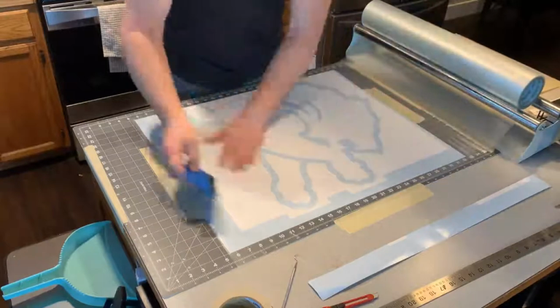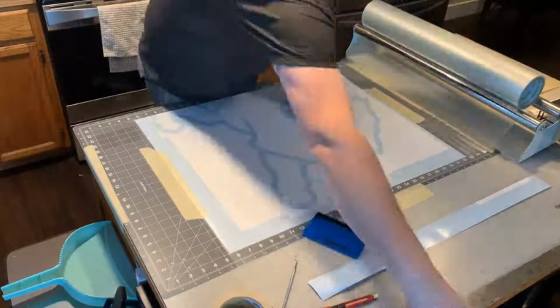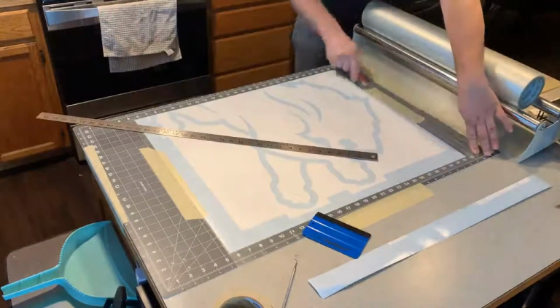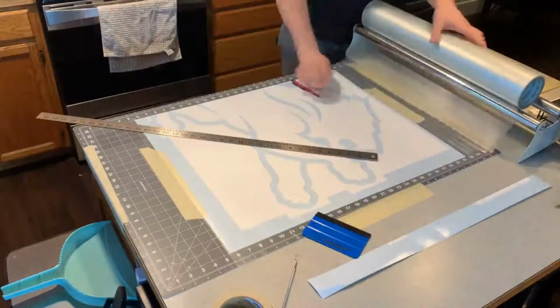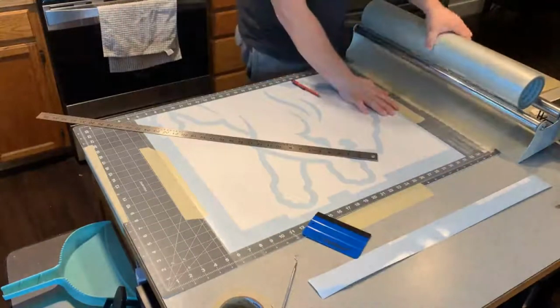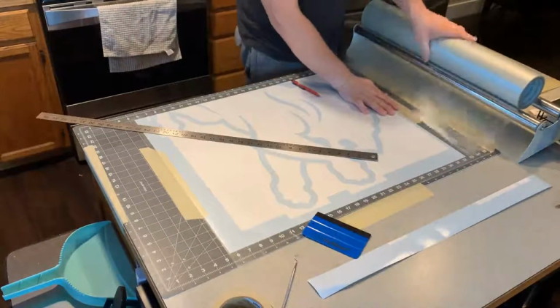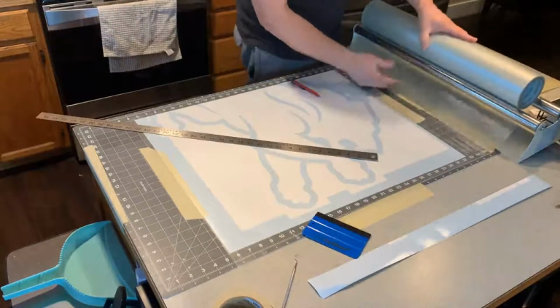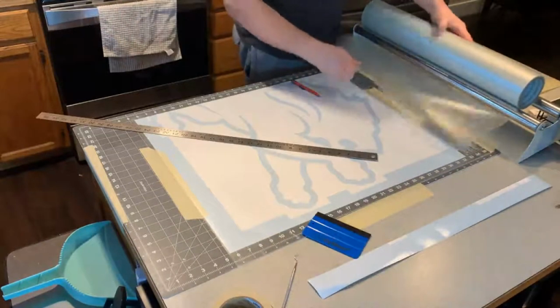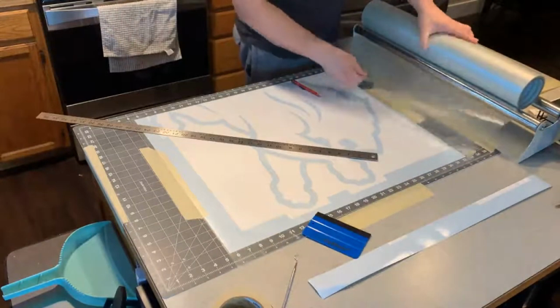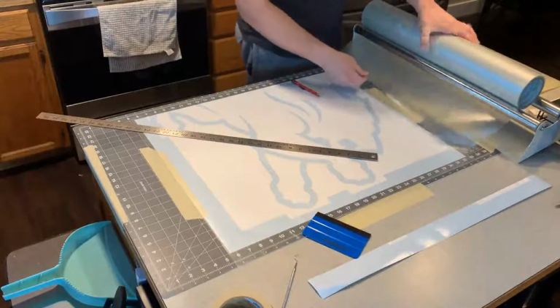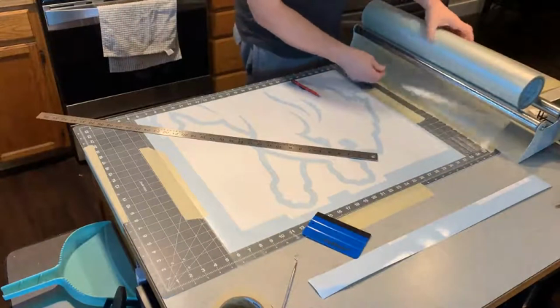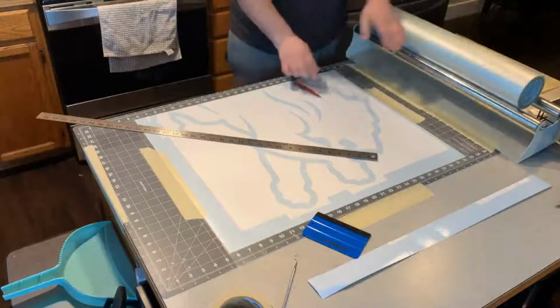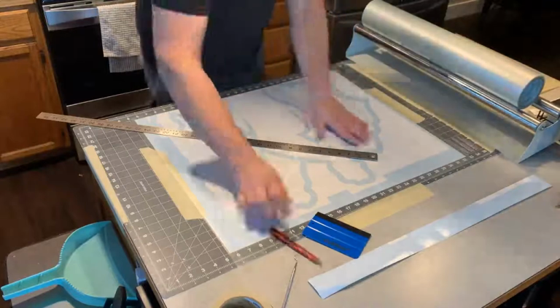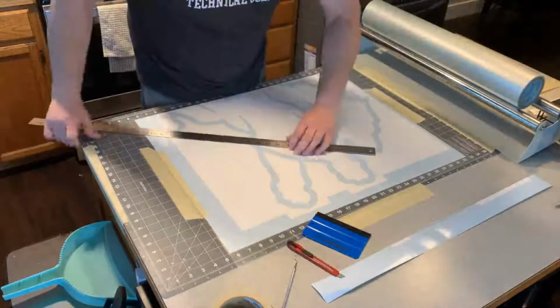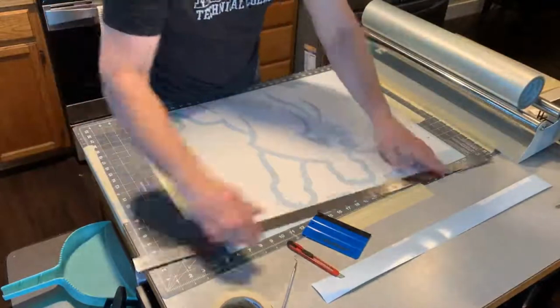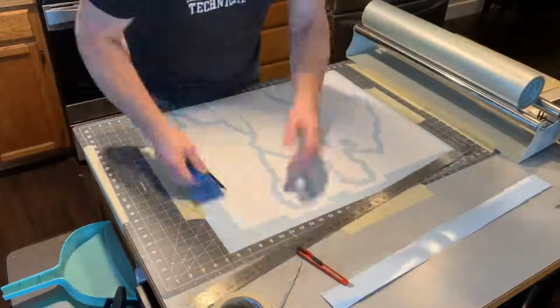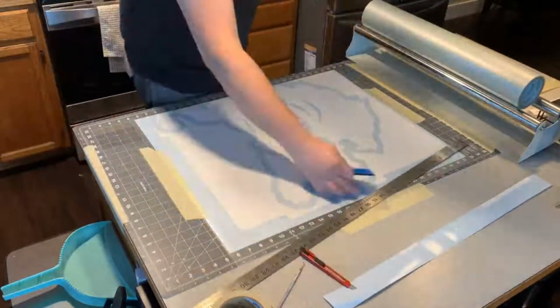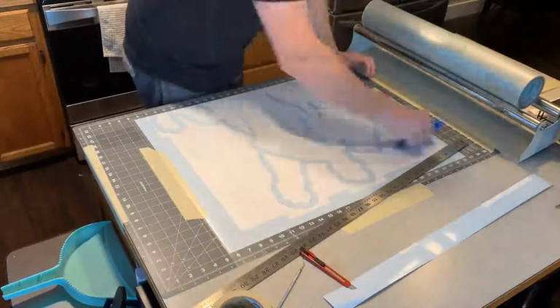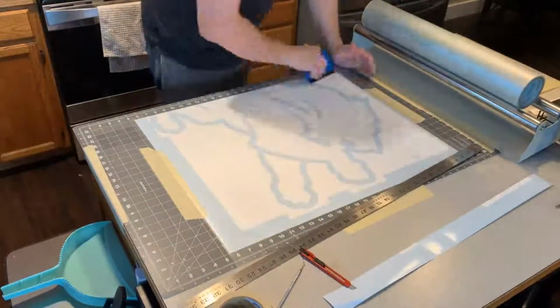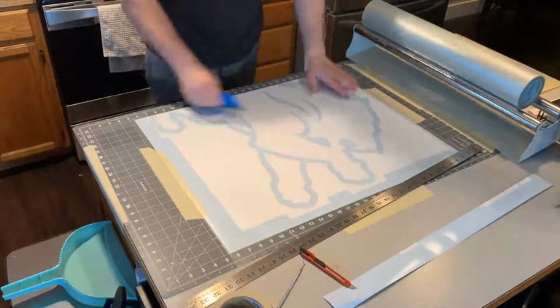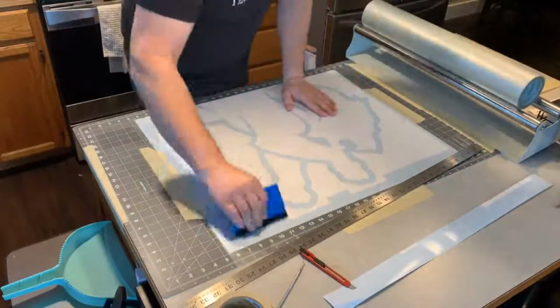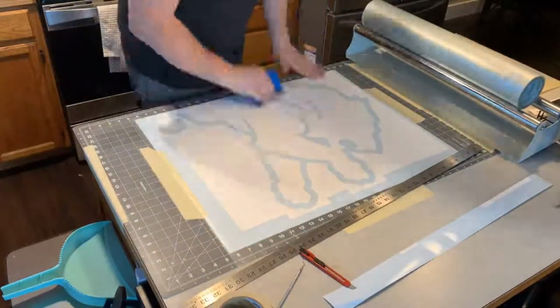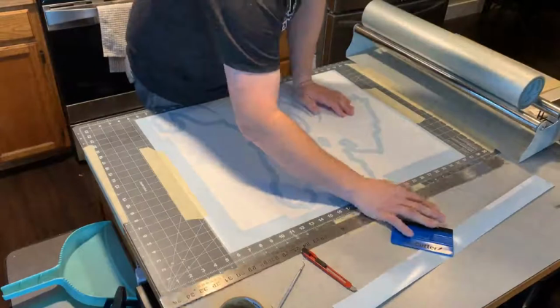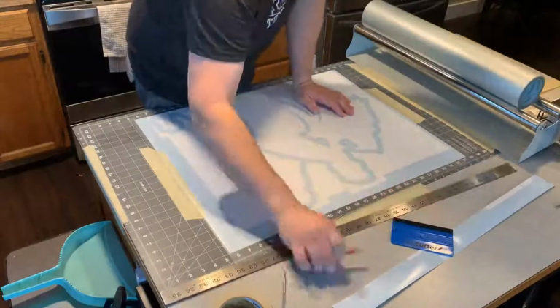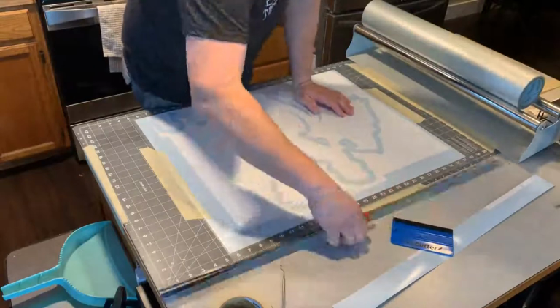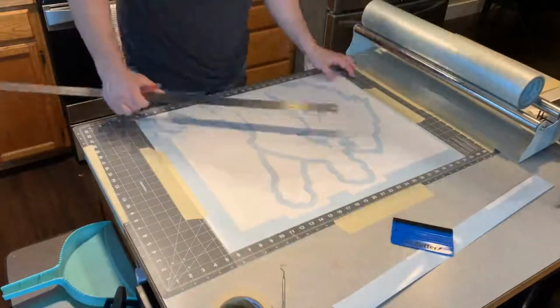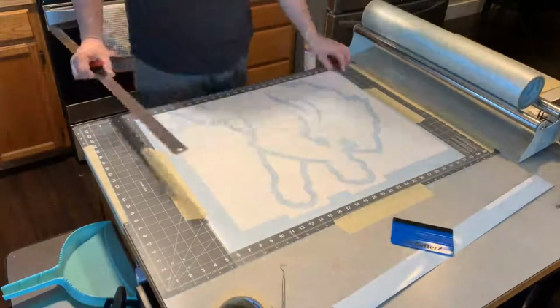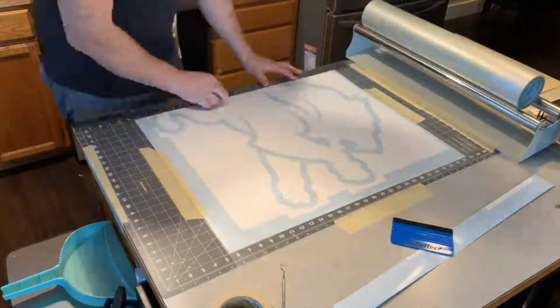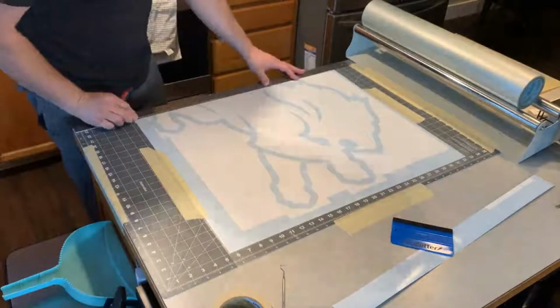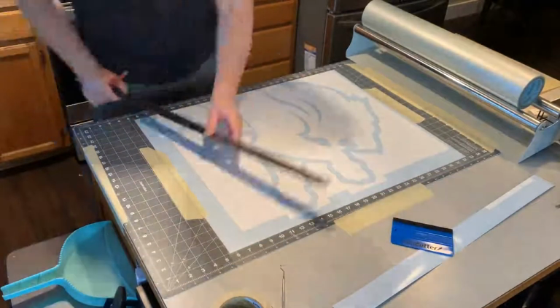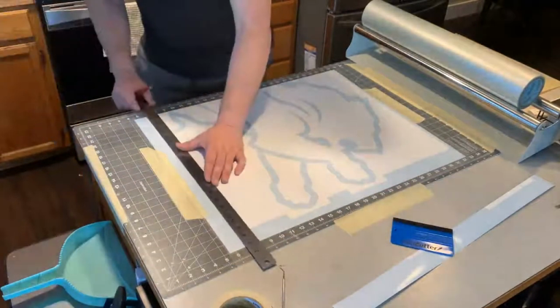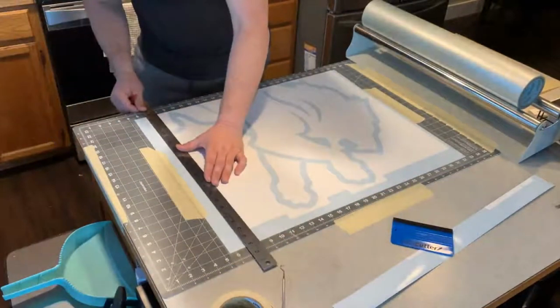Then just cut the edges off. It seems simple, but I didn't know what to buy, so I keep struggling through the learning curve. So if this helps somebody out, that's what it's intended for.